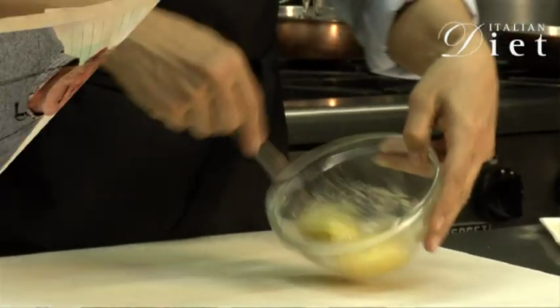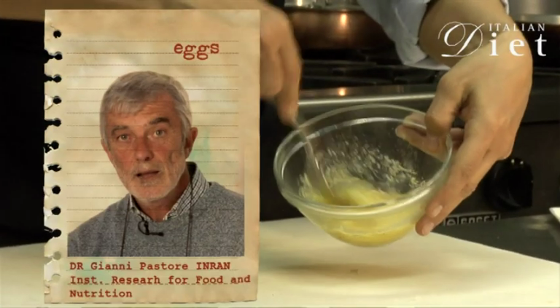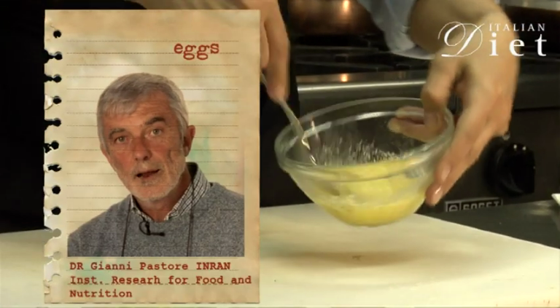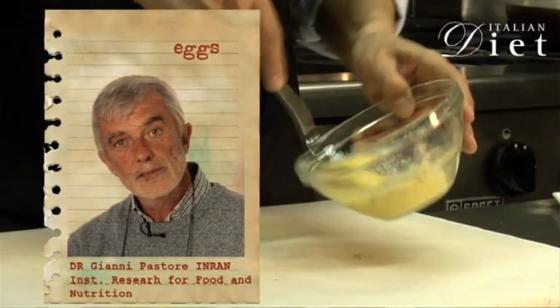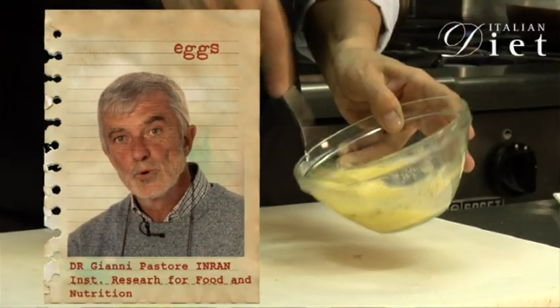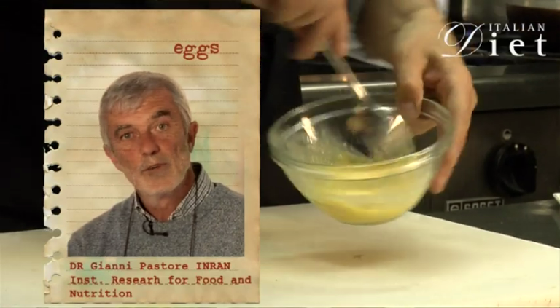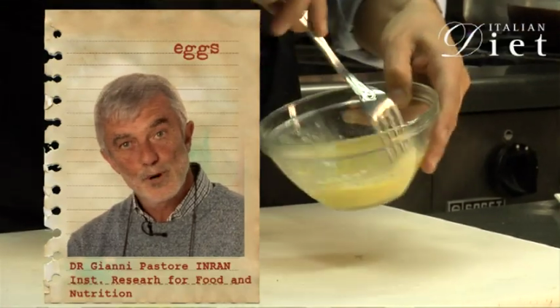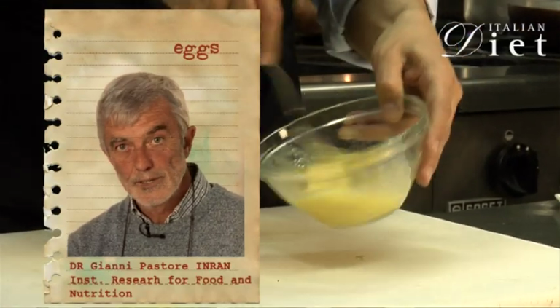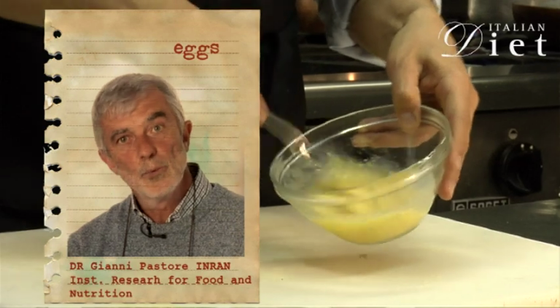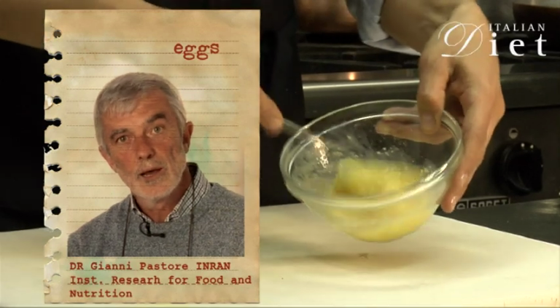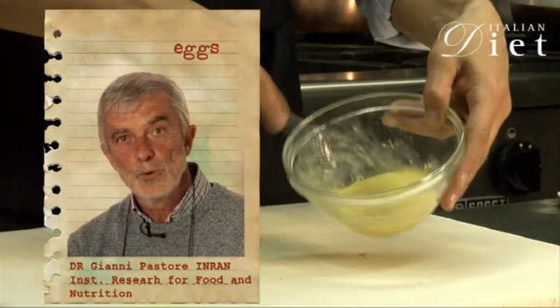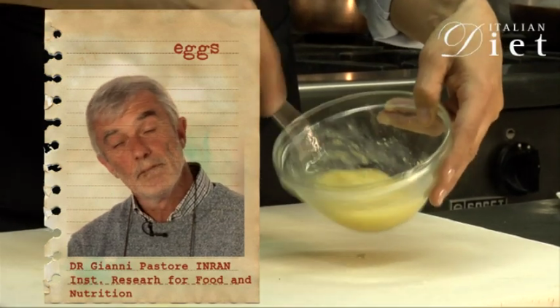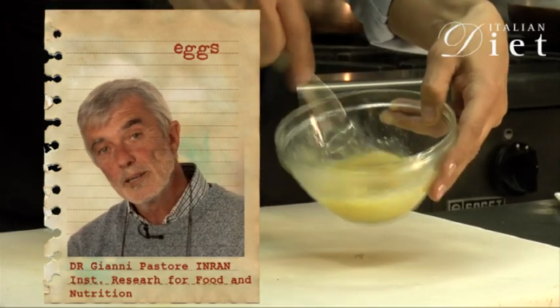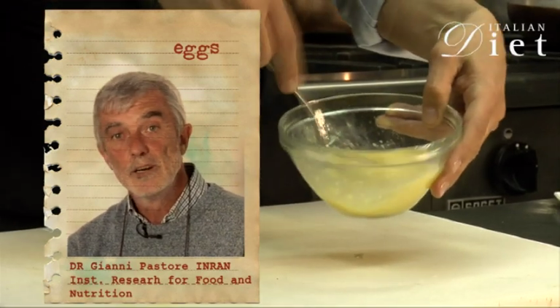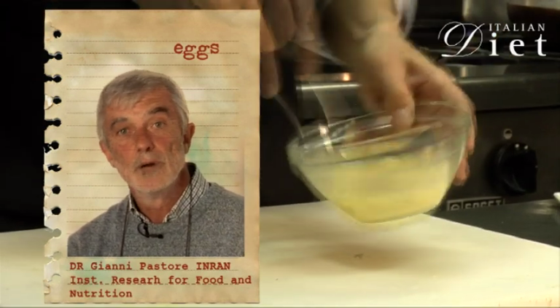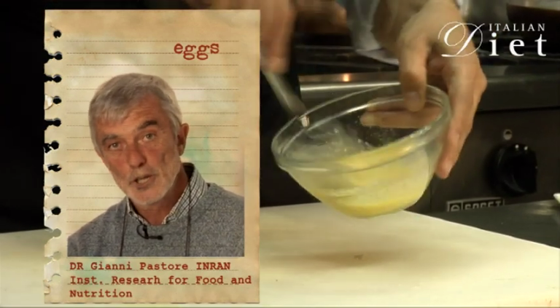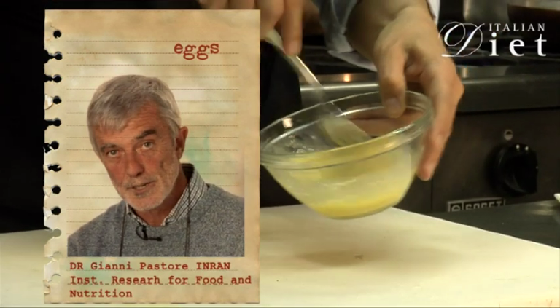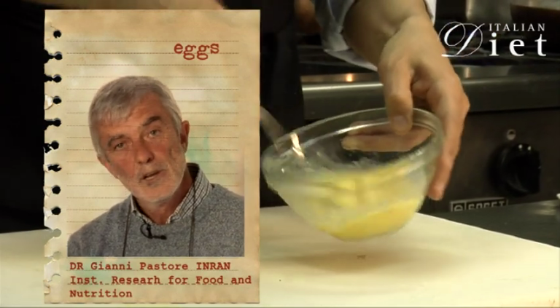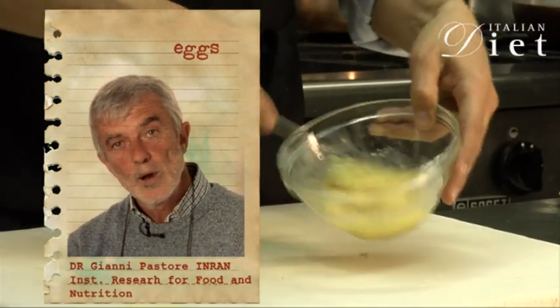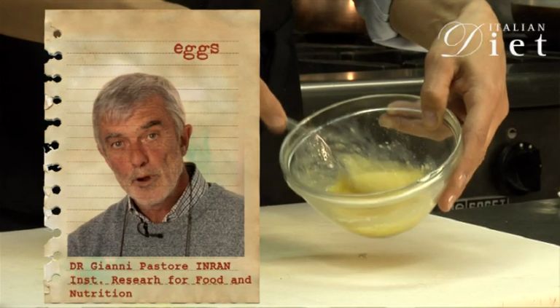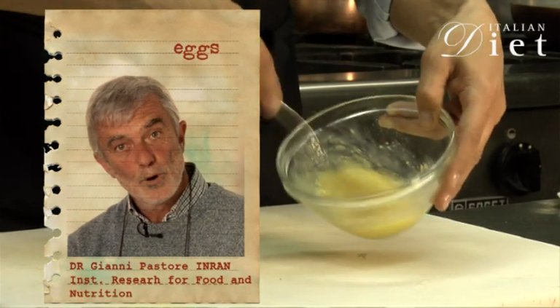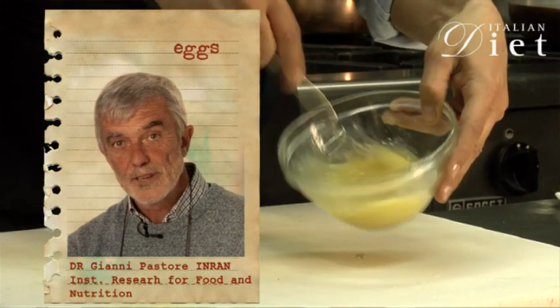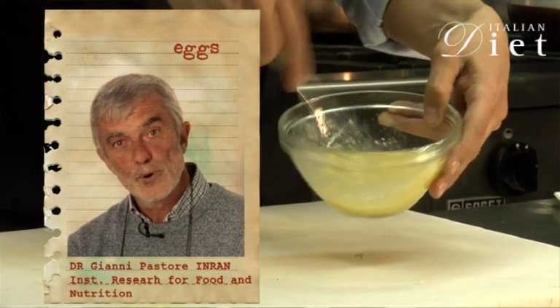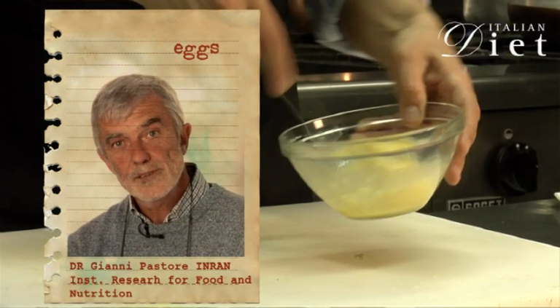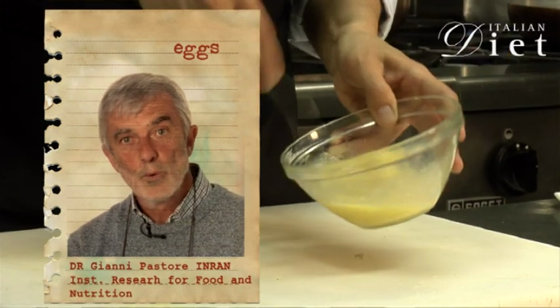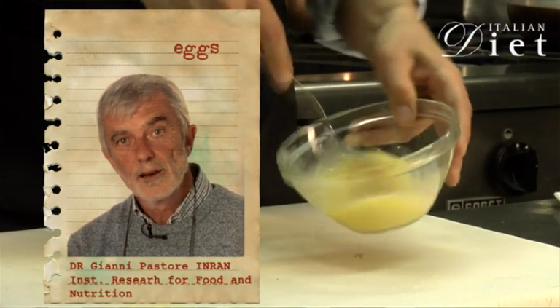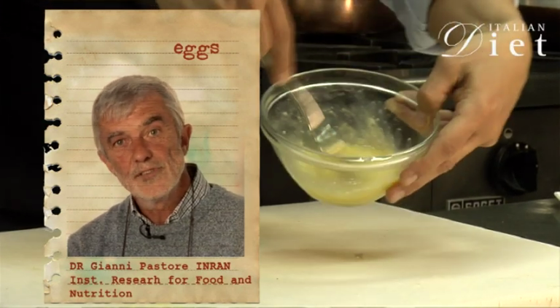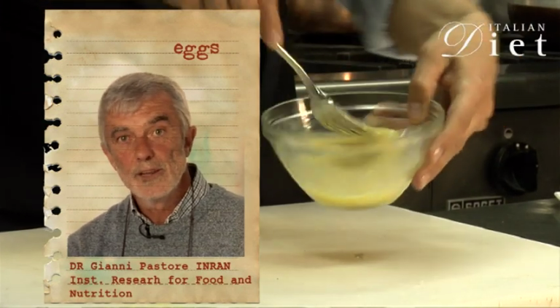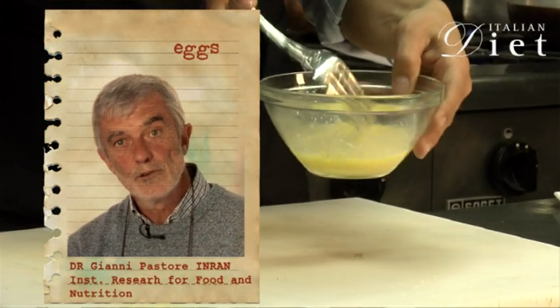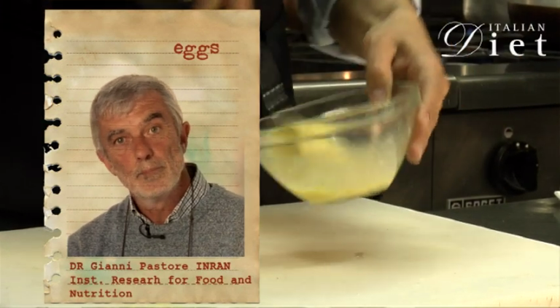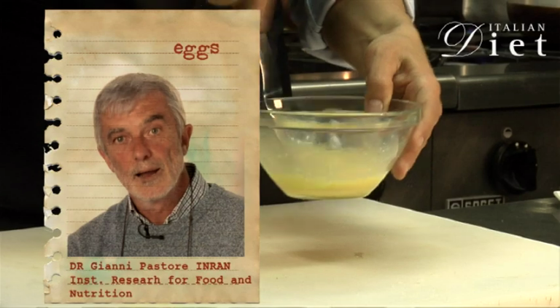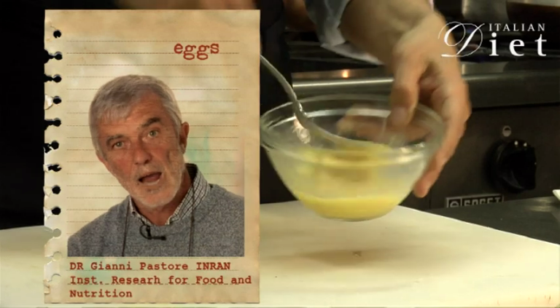Eggs are an excellent source of protein in a food with a relatively low energy content — 12.4% of proteins and 150 kJ per 100 grams.